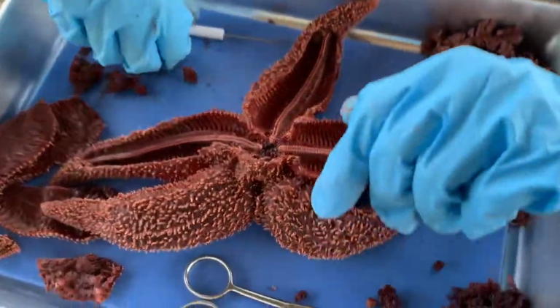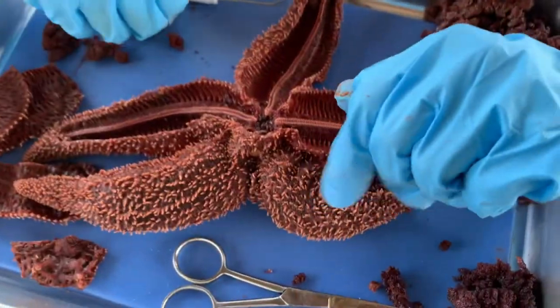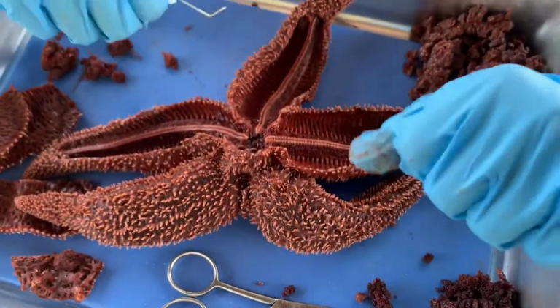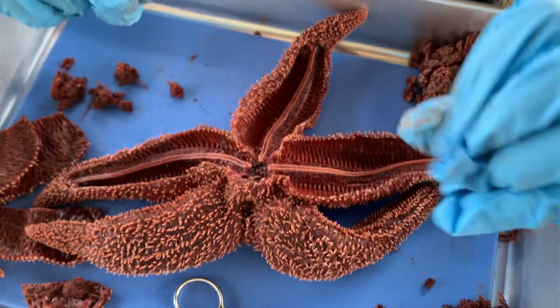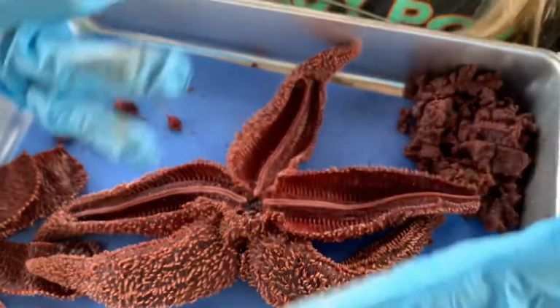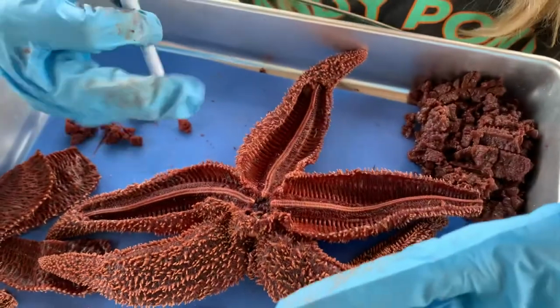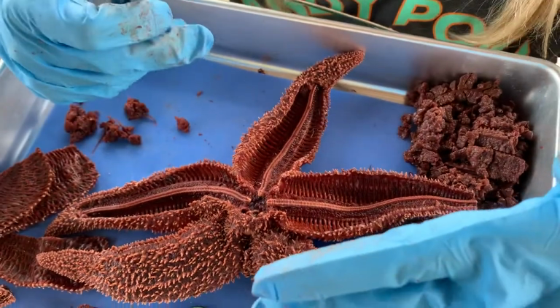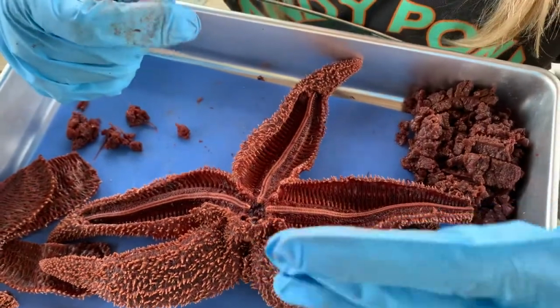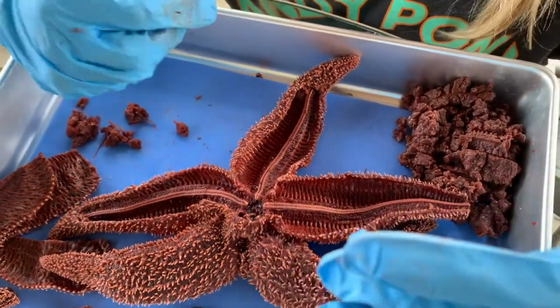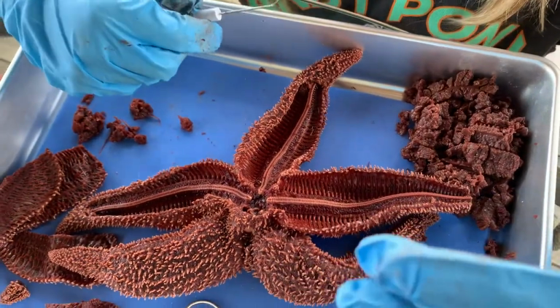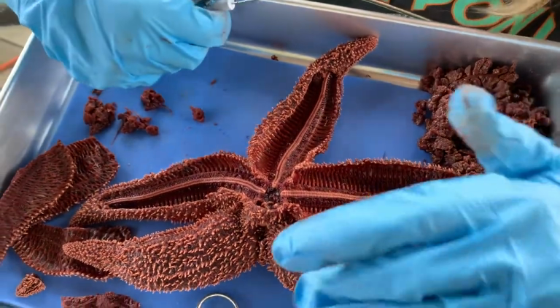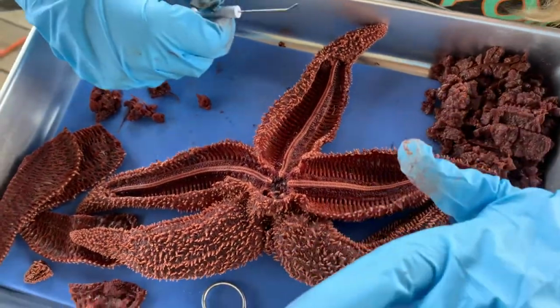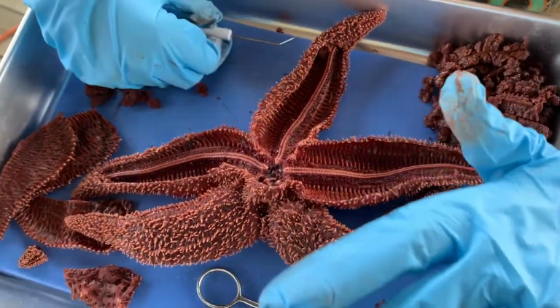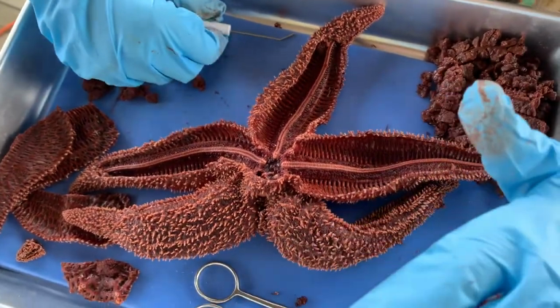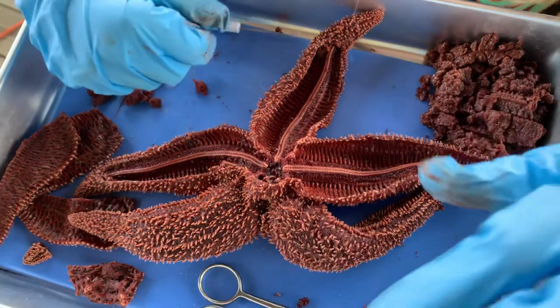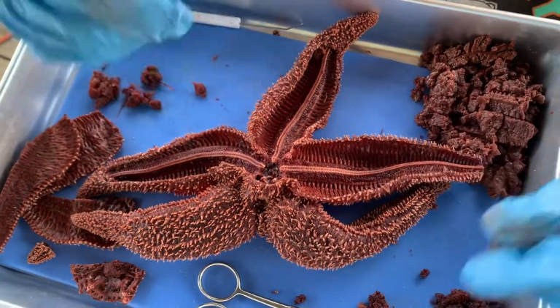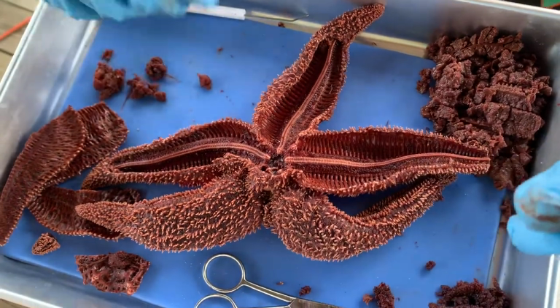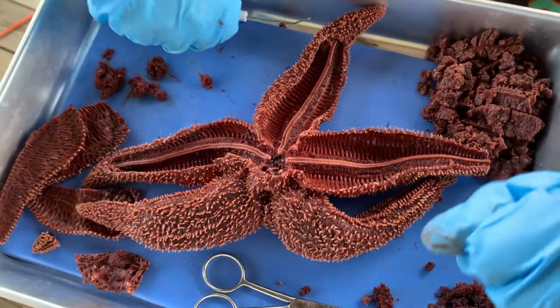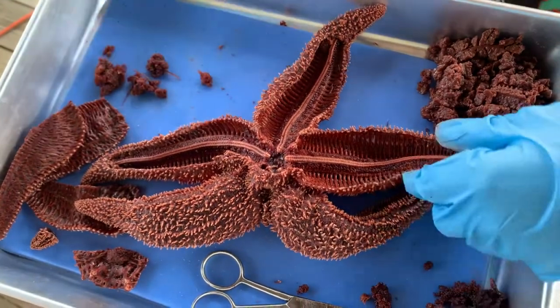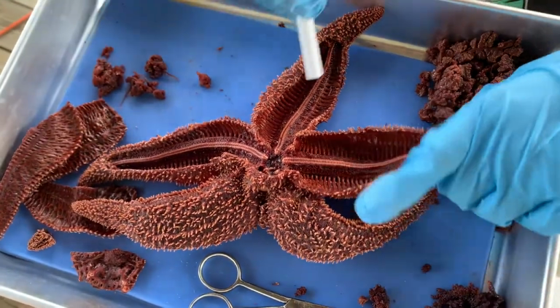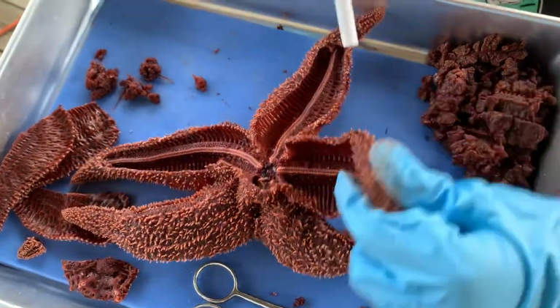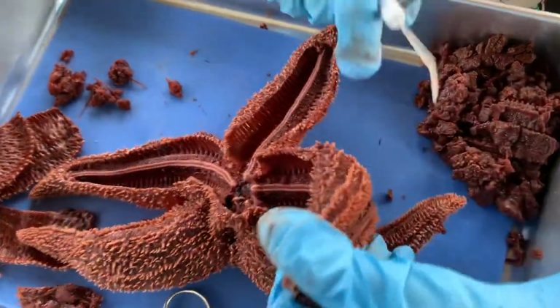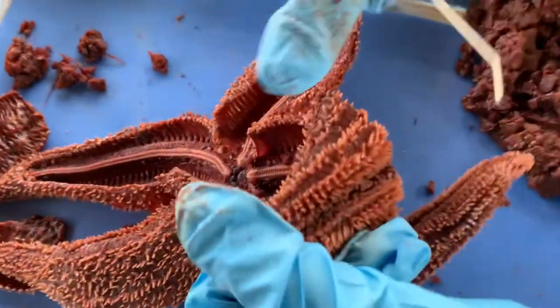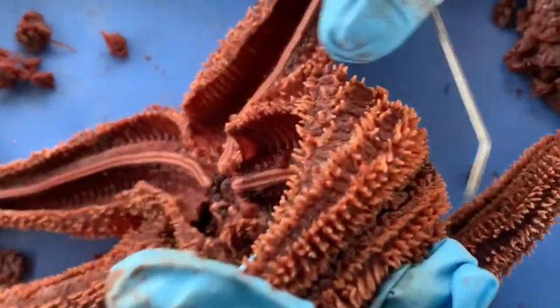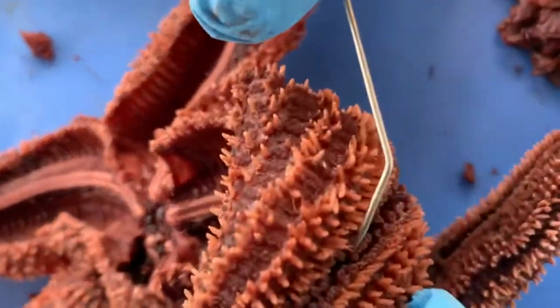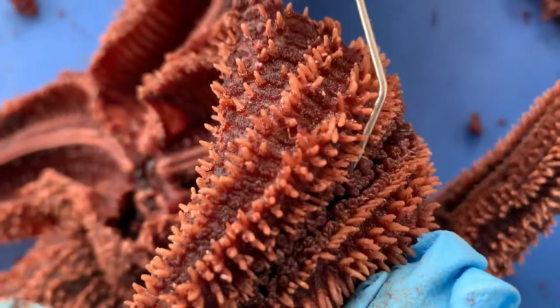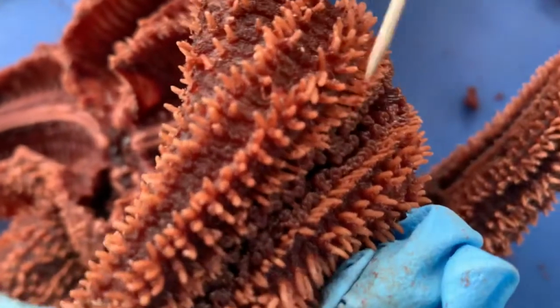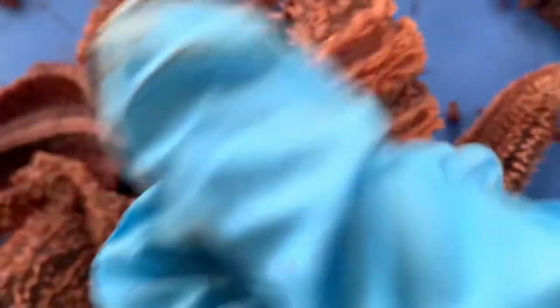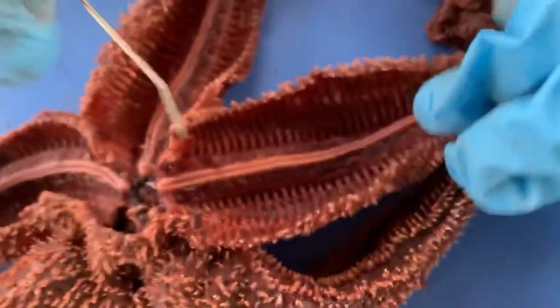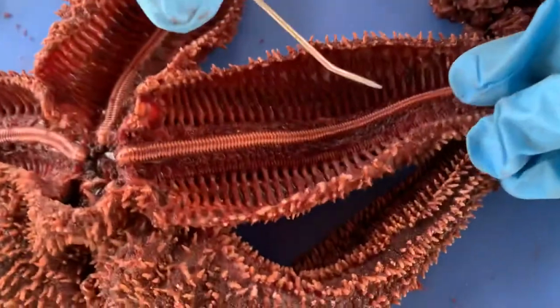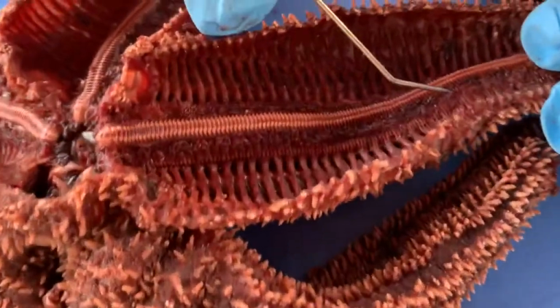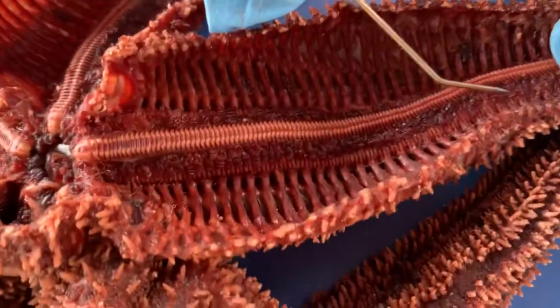The ampulla is the bulb on top of each tube foot. So as you can see, these are the tube feet, and then these are the ampulla.